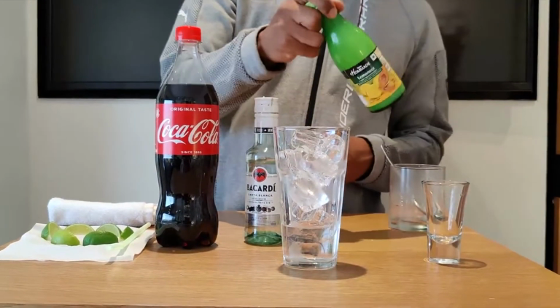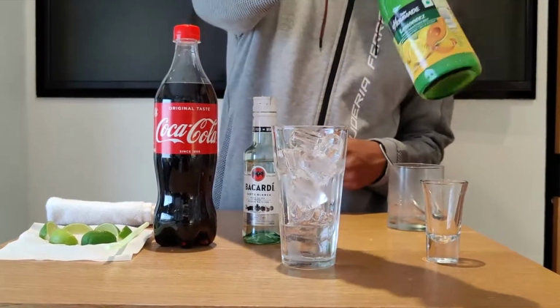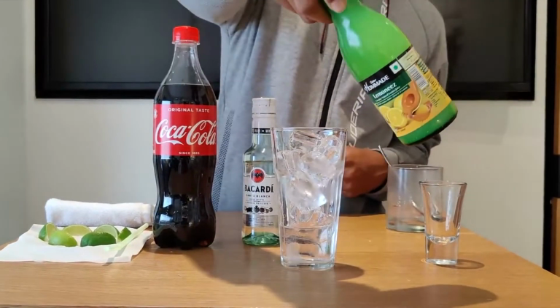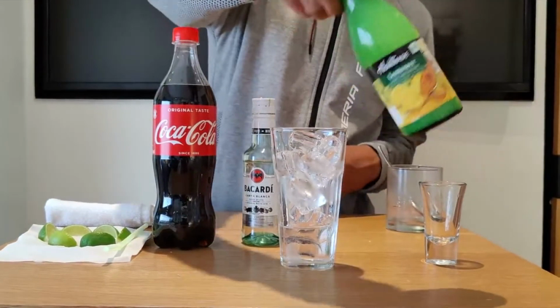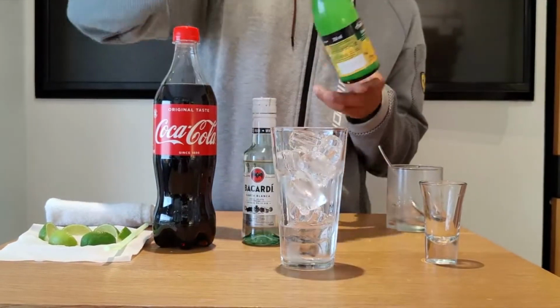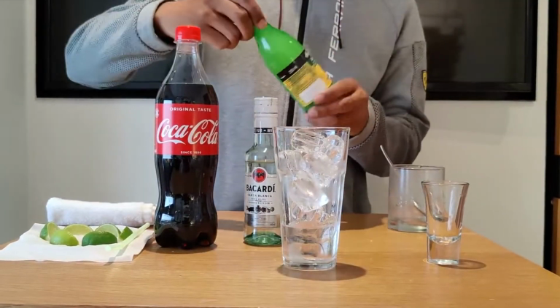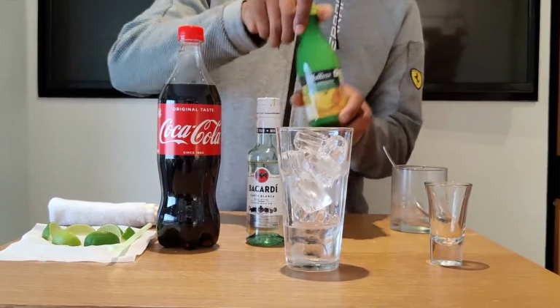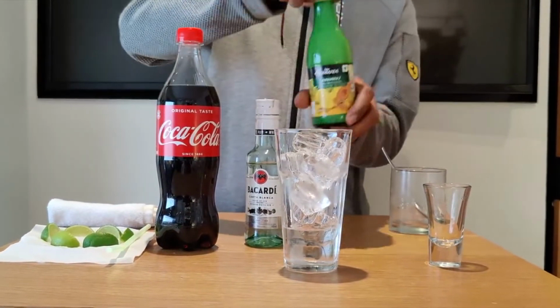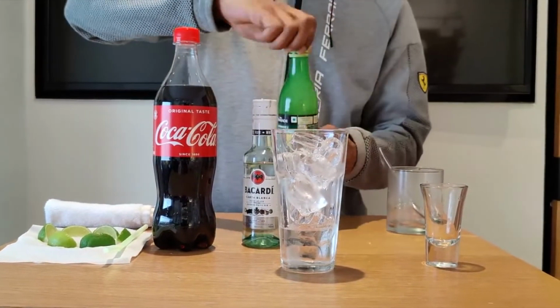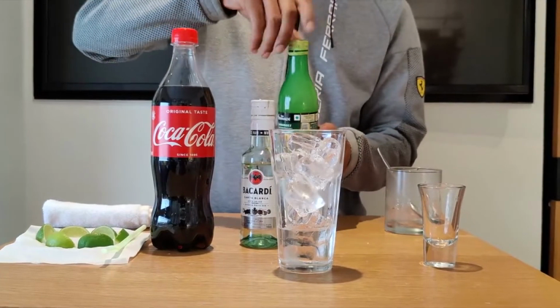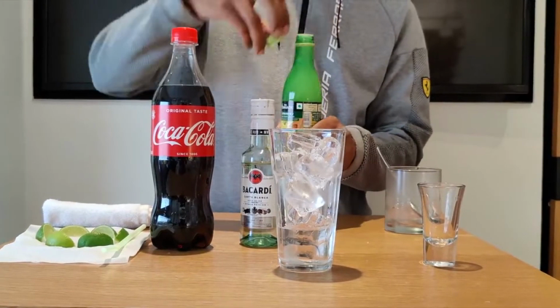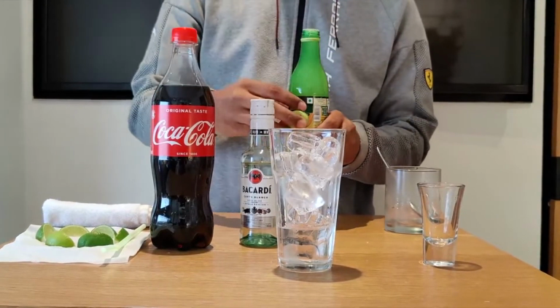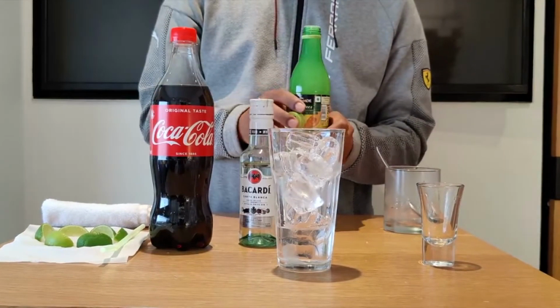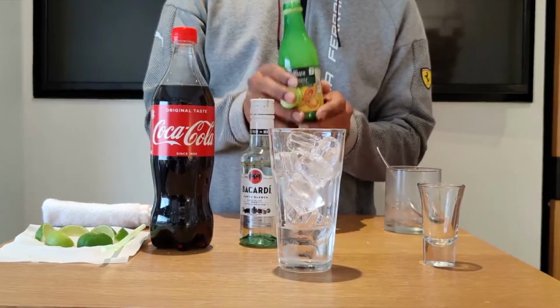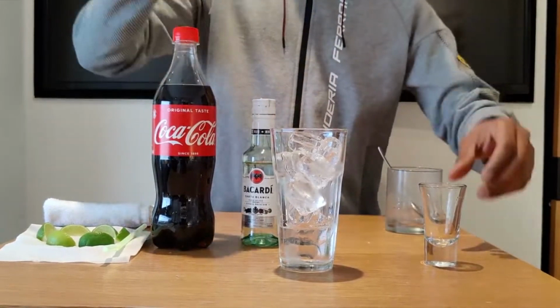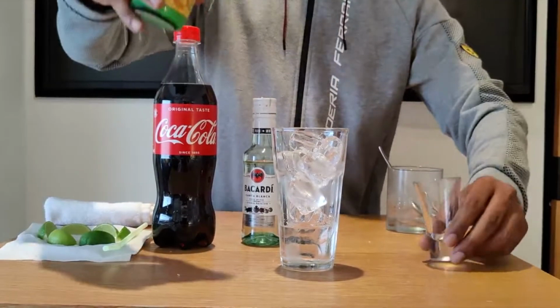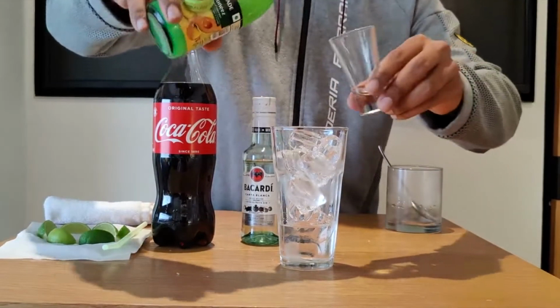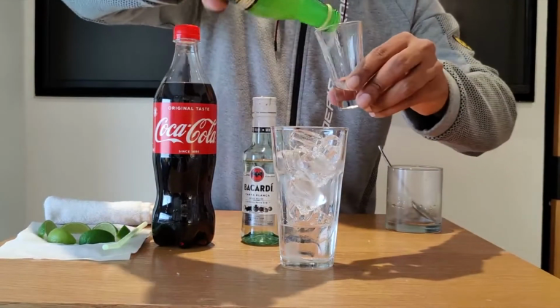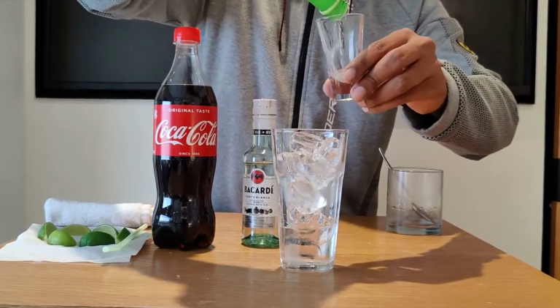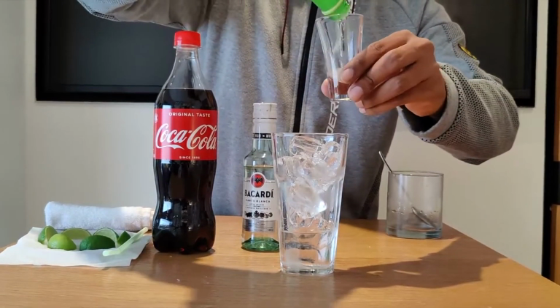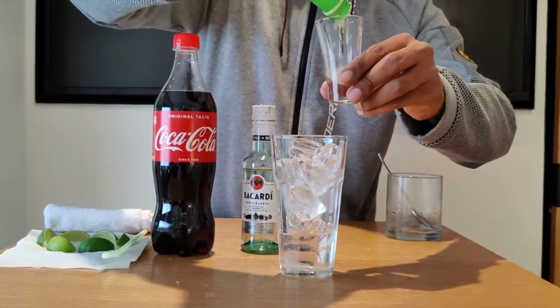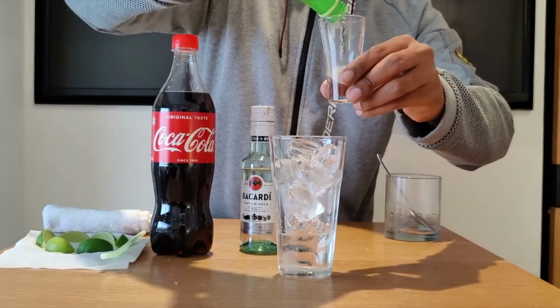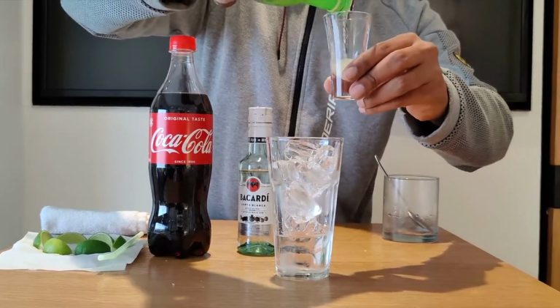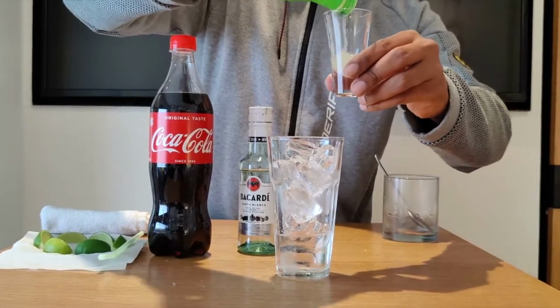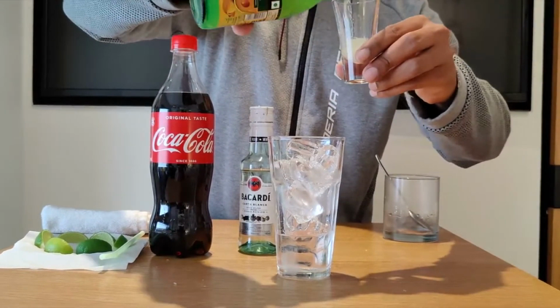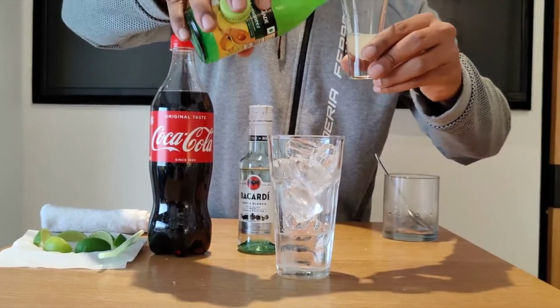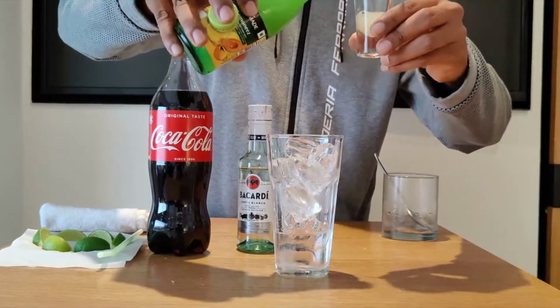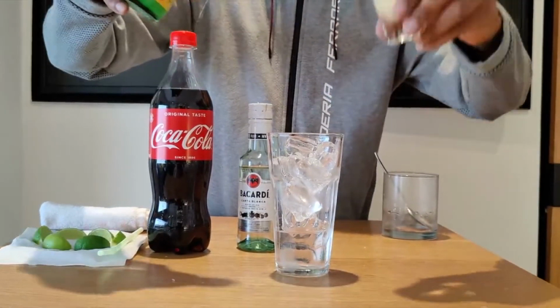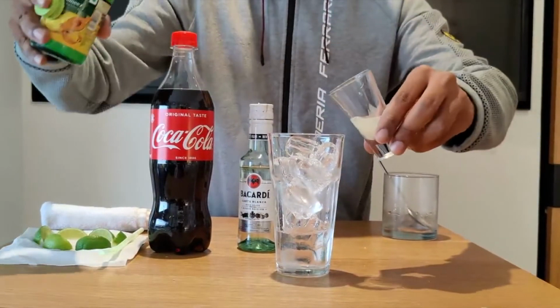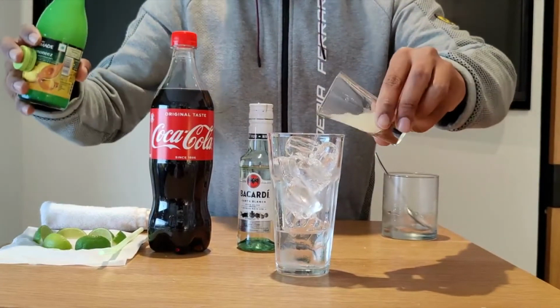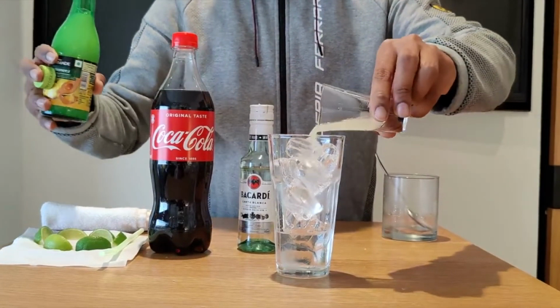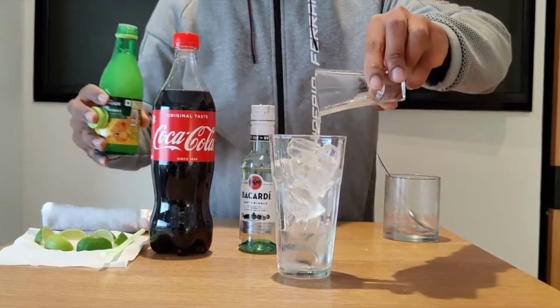We're going to add some fresh lime juice. I'm using the bottled one here, but it's preferable to have fresh lime juice as it gives you a different taste. So 10ml of fresh lime juice.